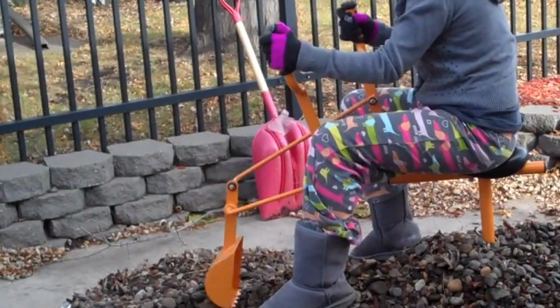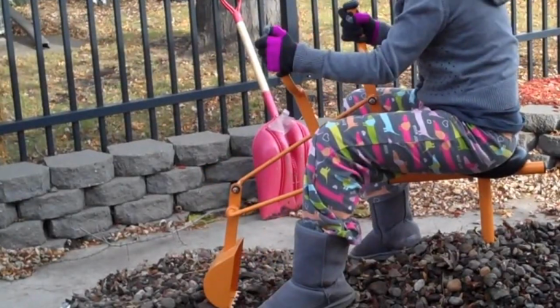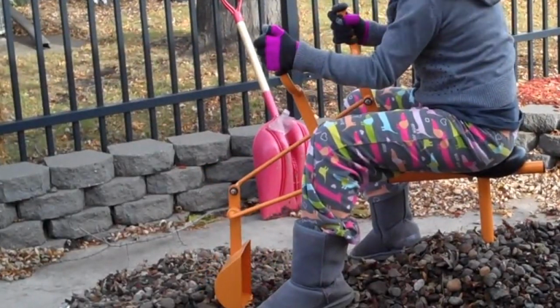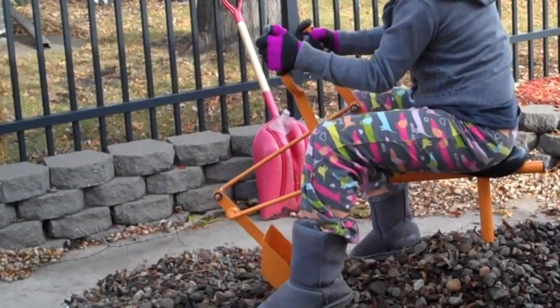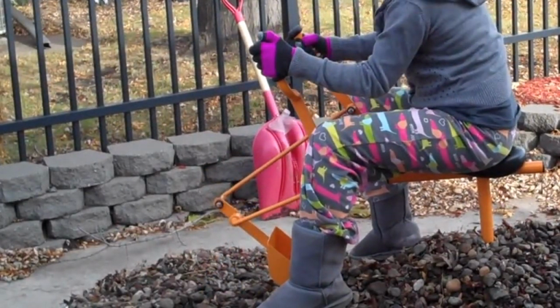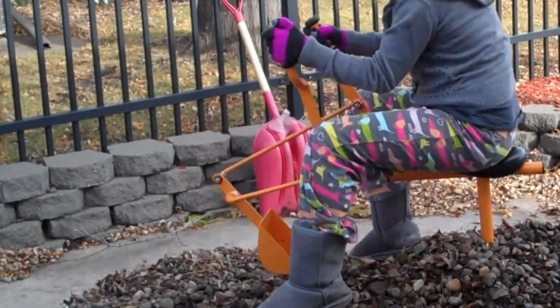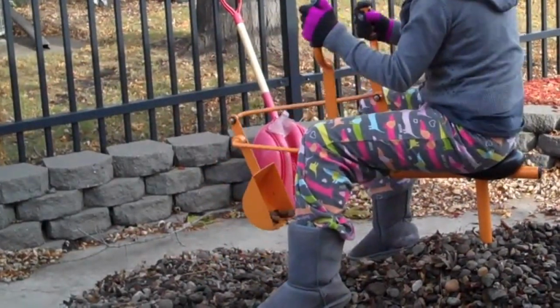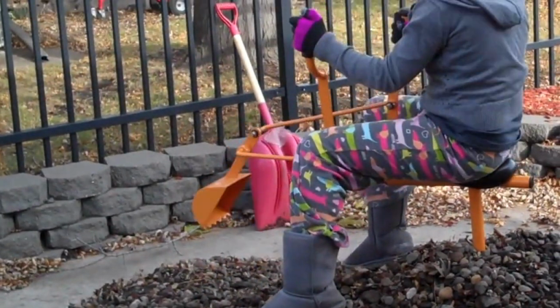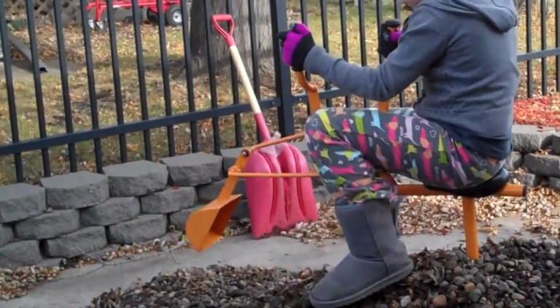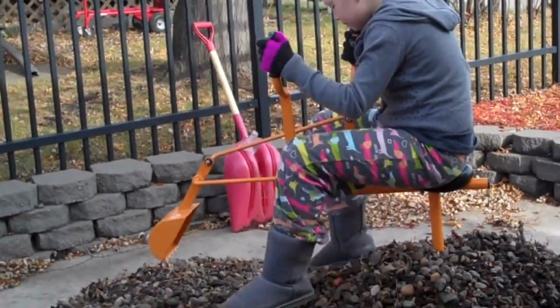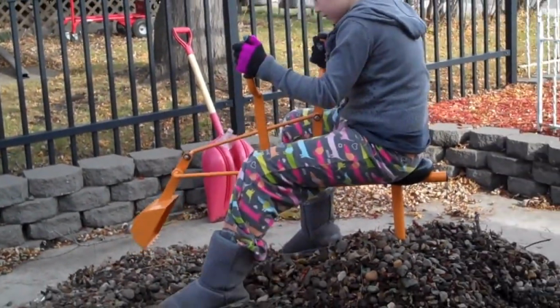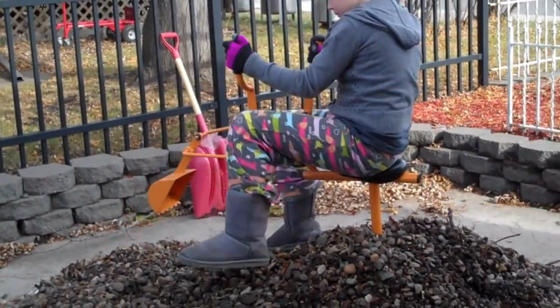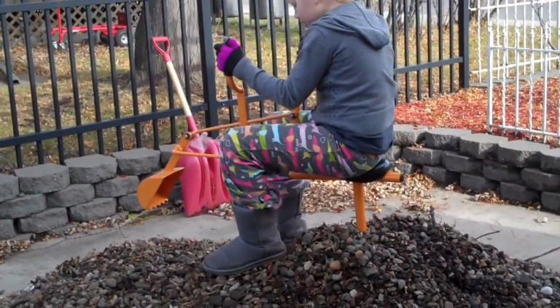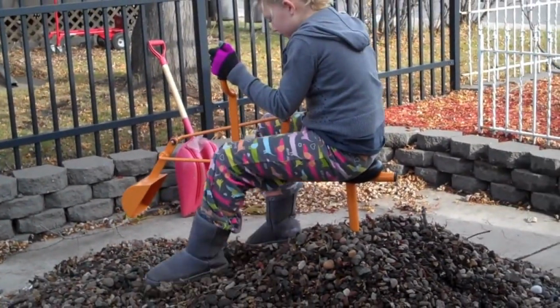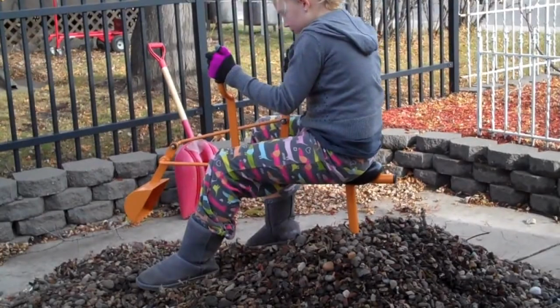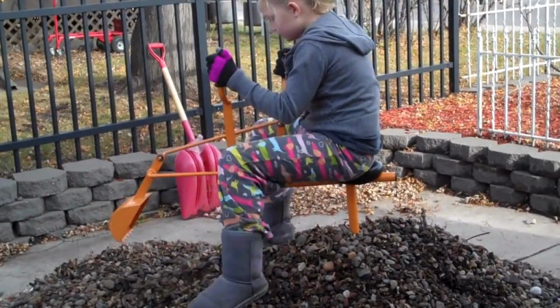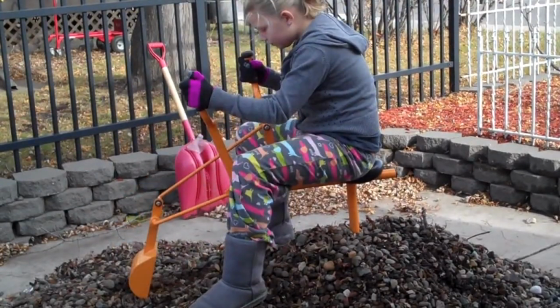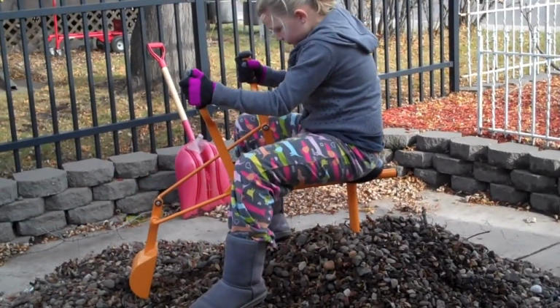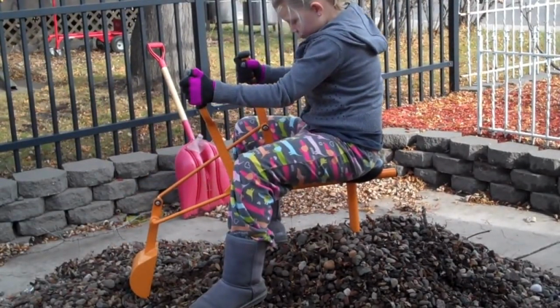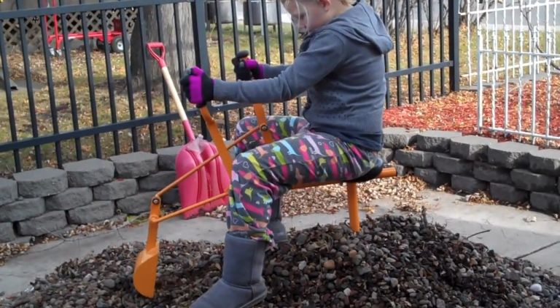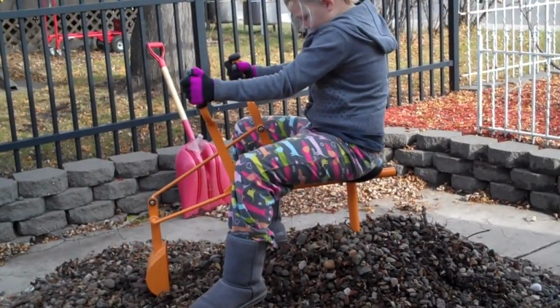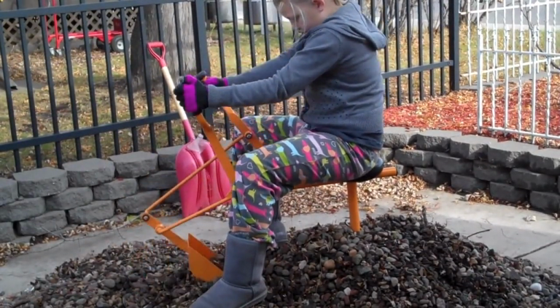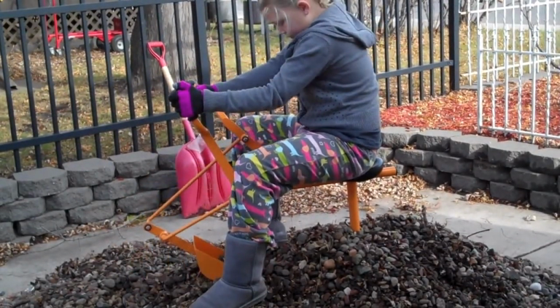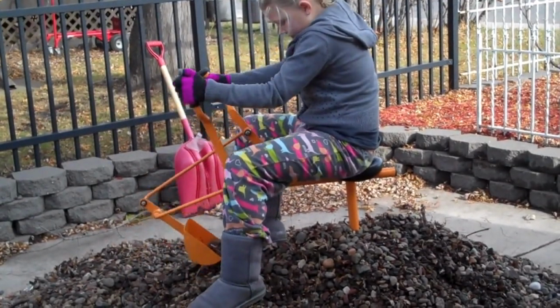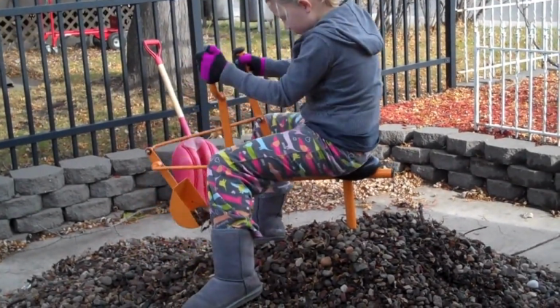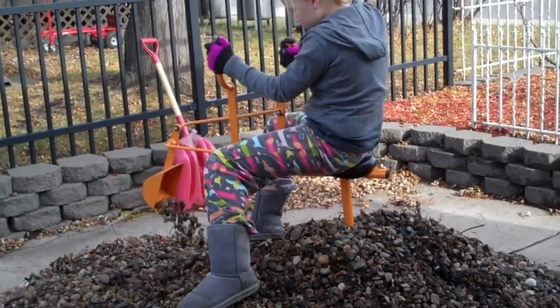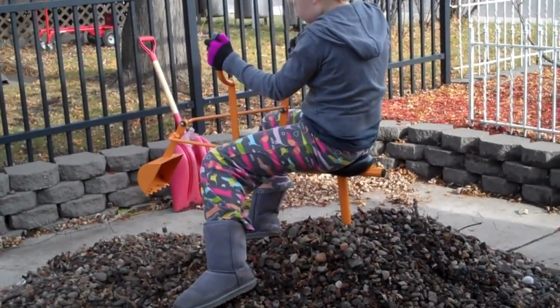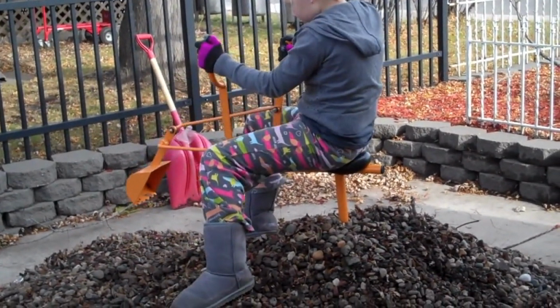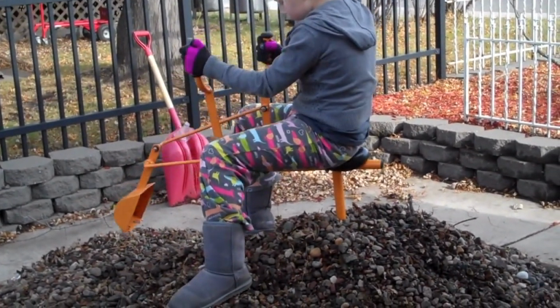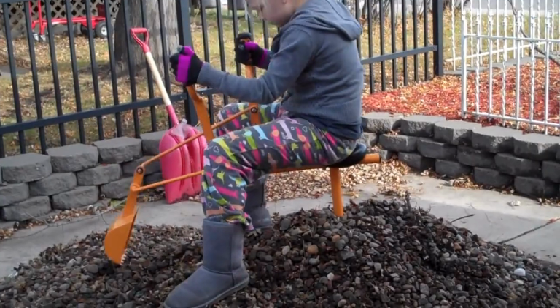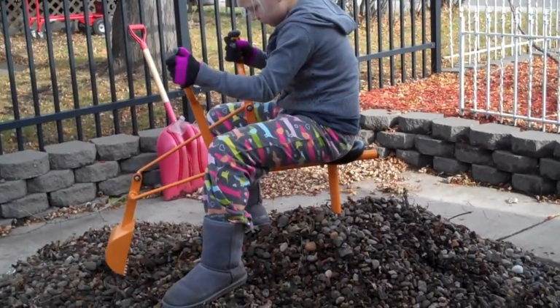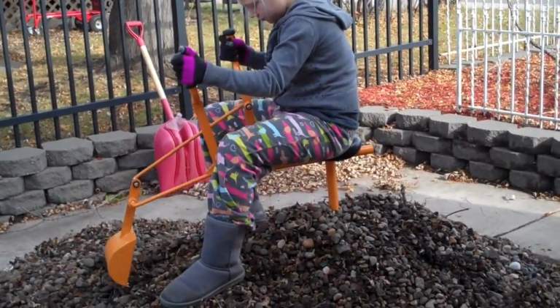My little demonstrator is a nine-year-old, so you can see that it fits her size.